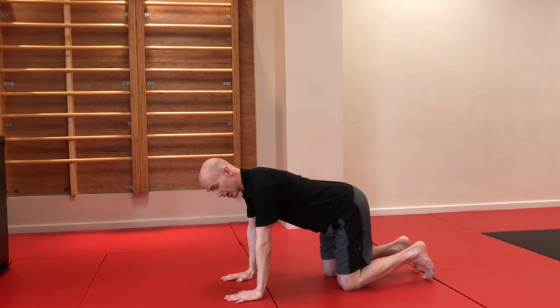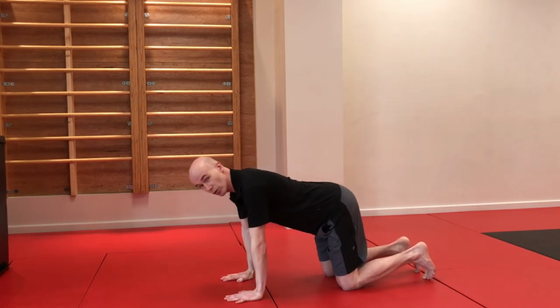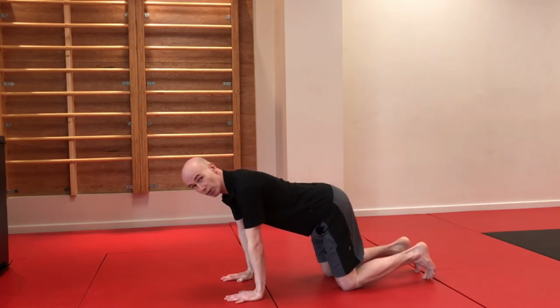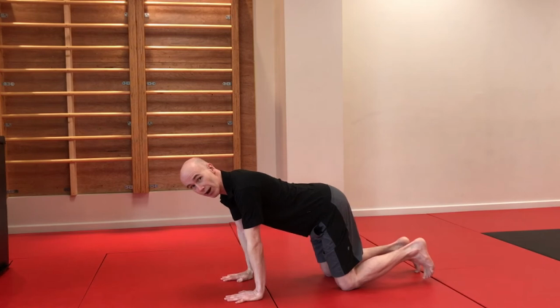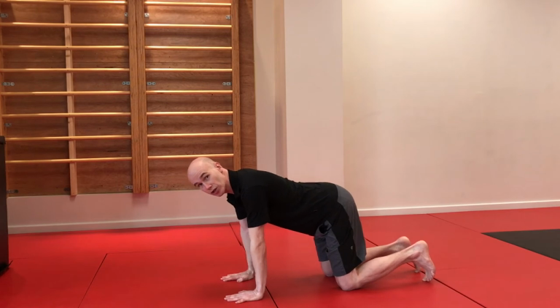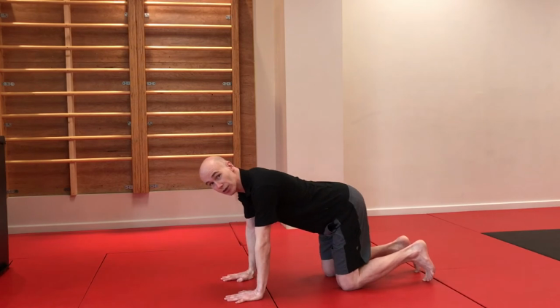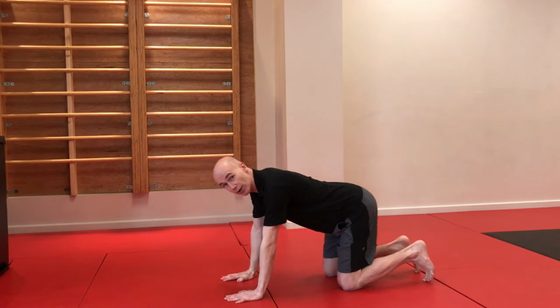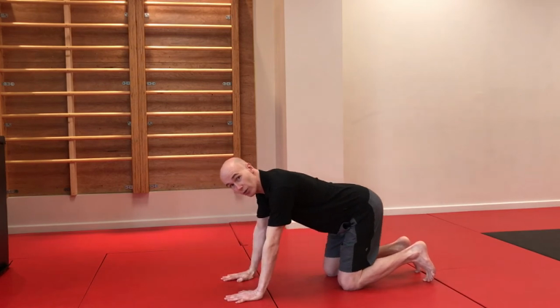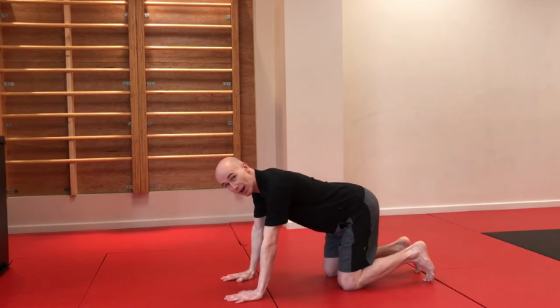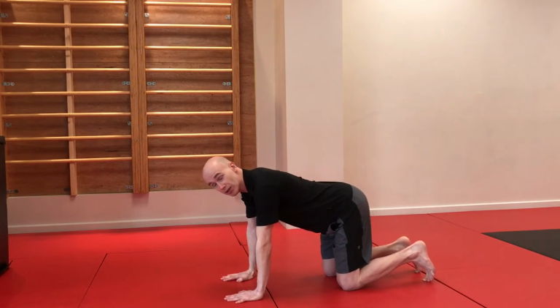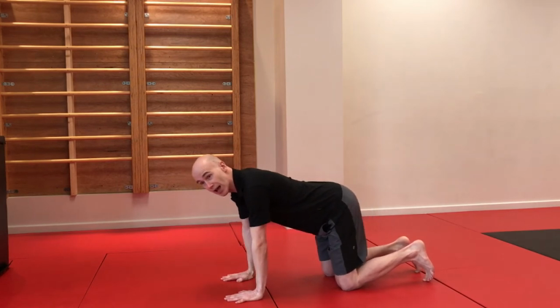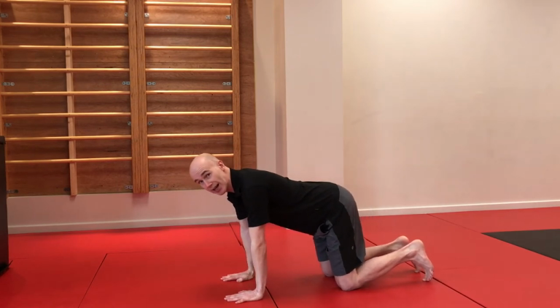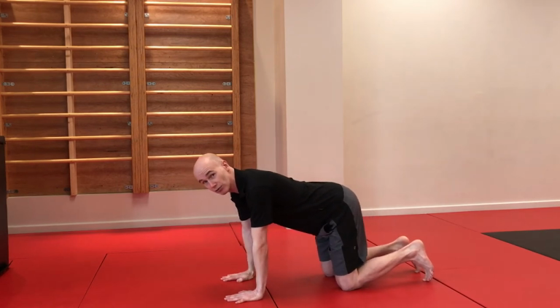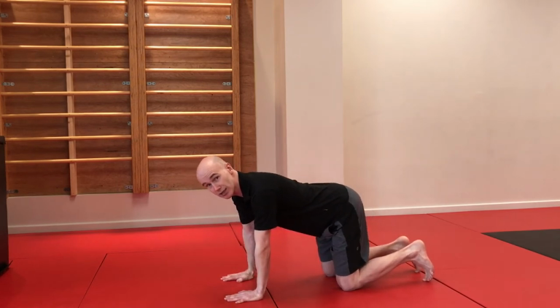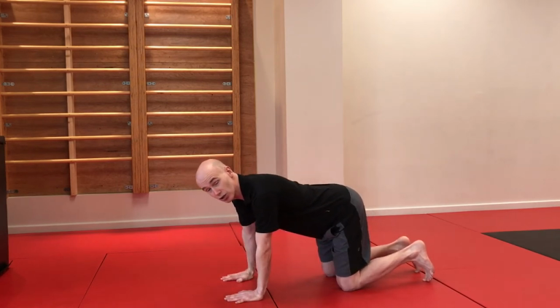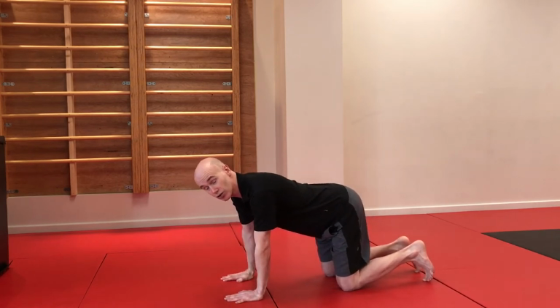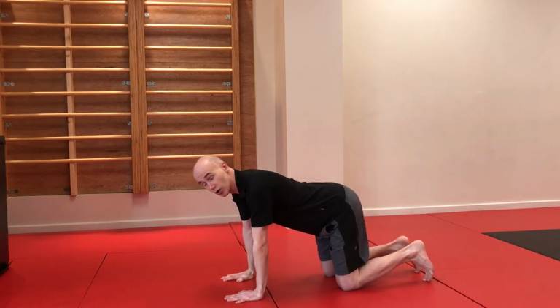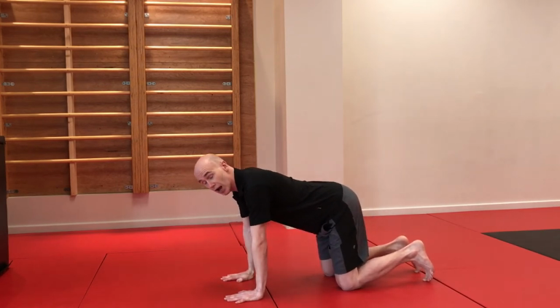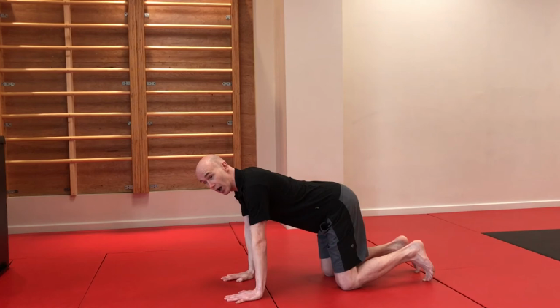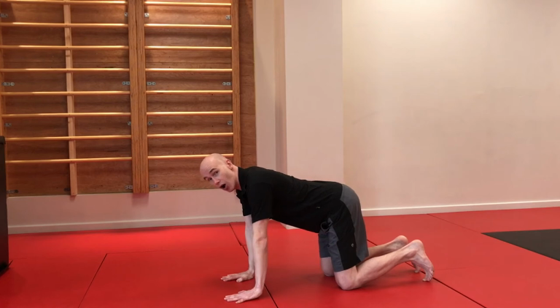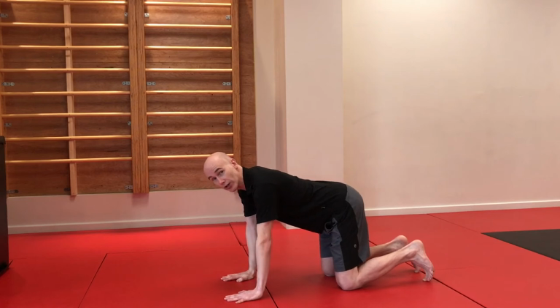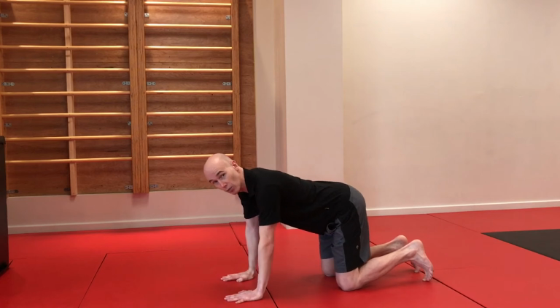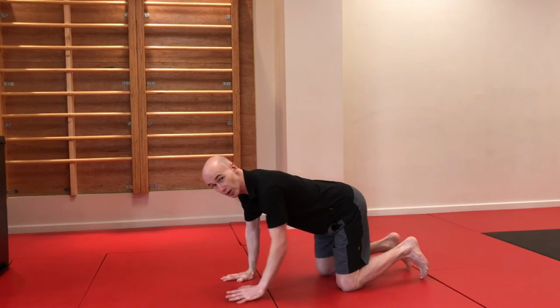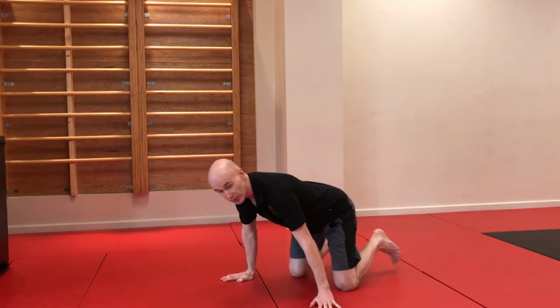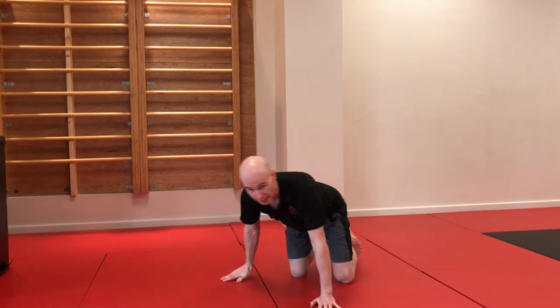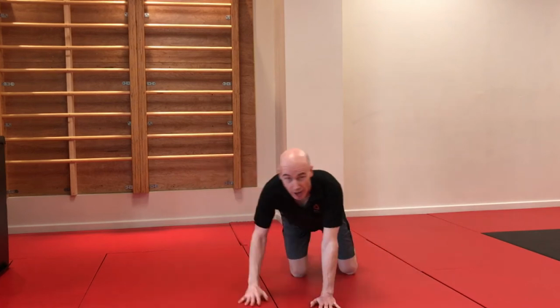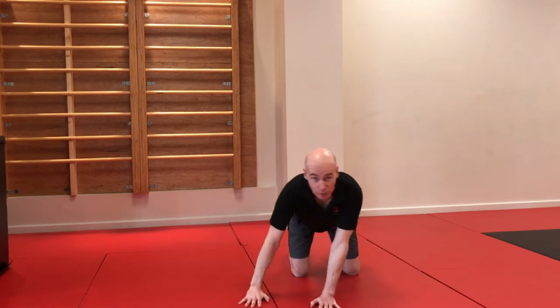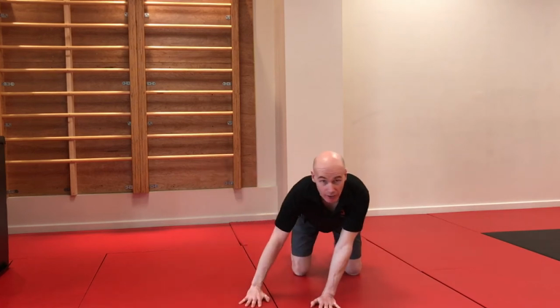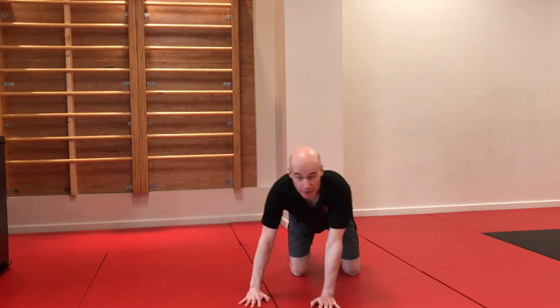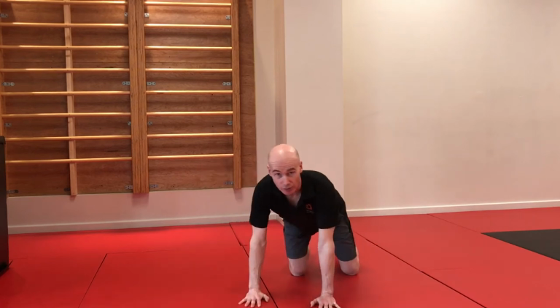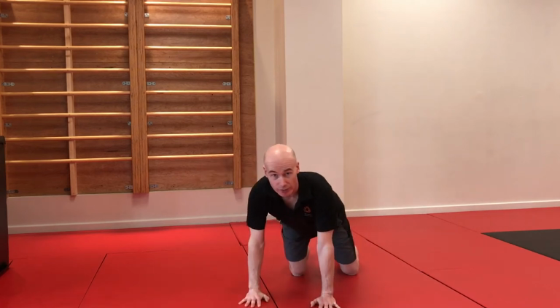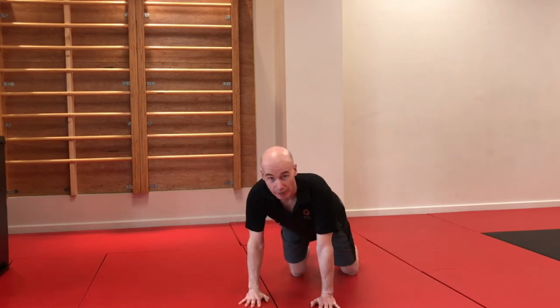From here, just play around with shifting the weight forwards and backwards to get the wrists used to holding some weight. Go side to side as well as forwards to backwards.